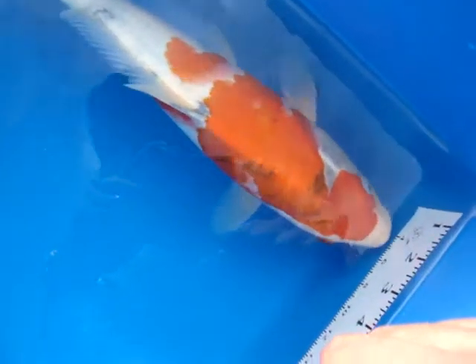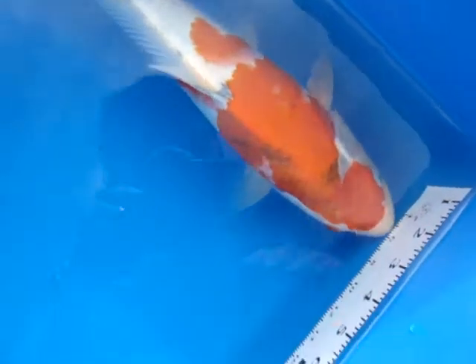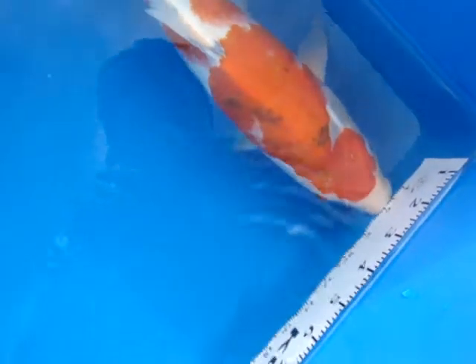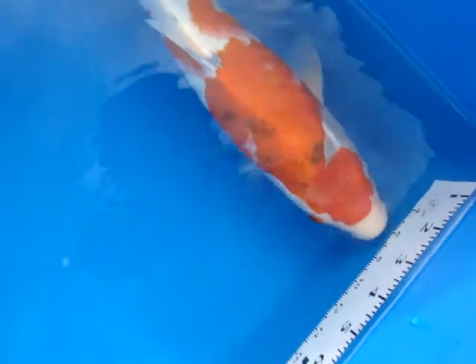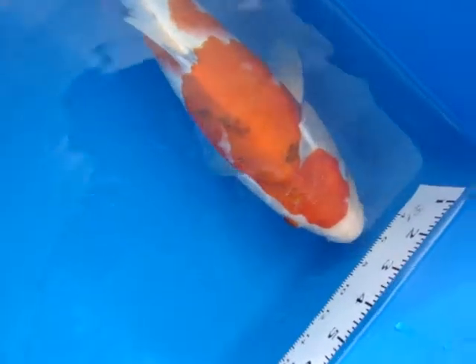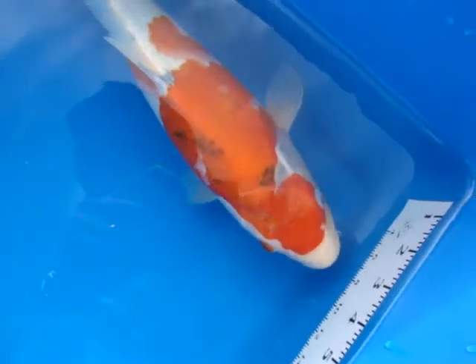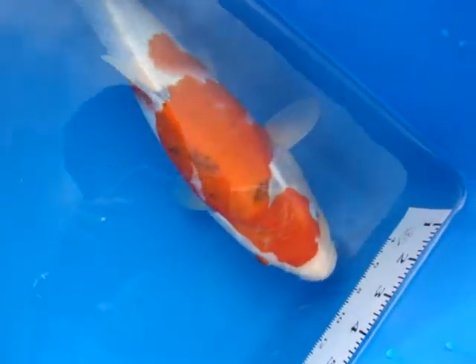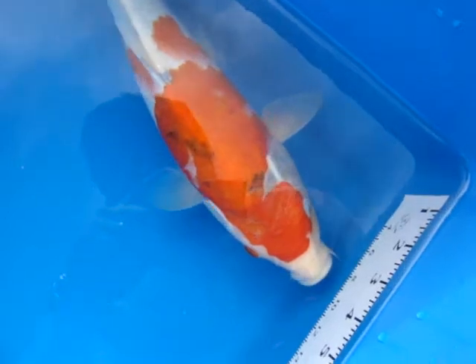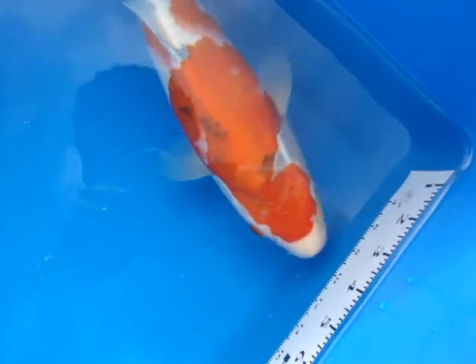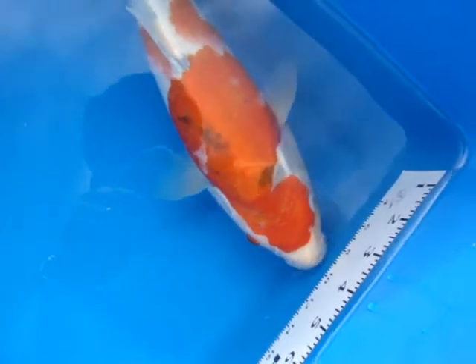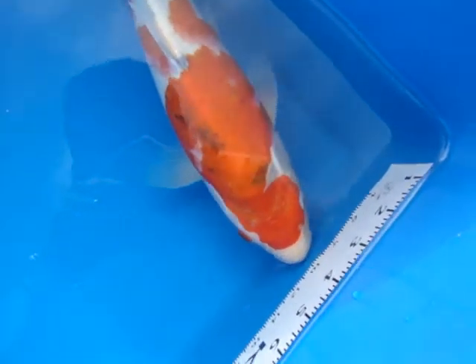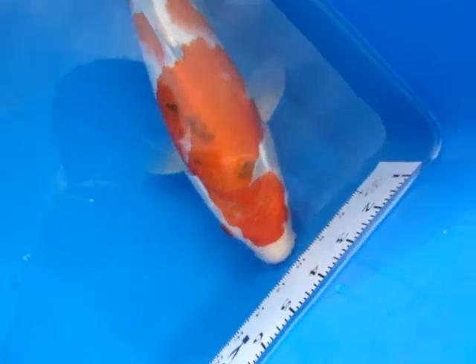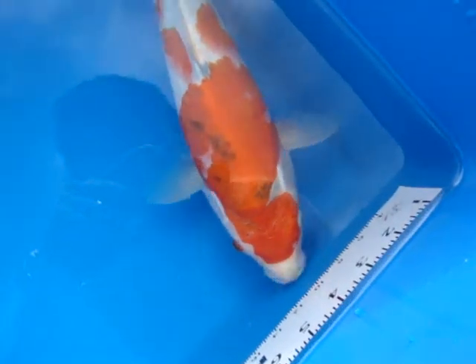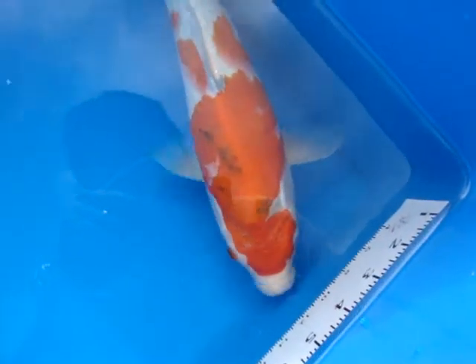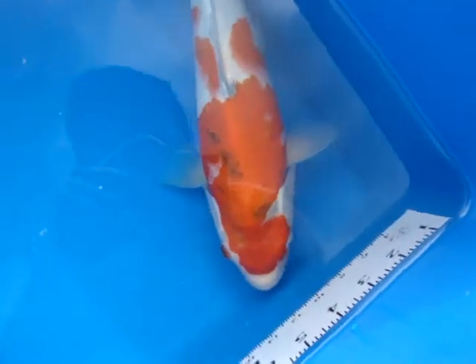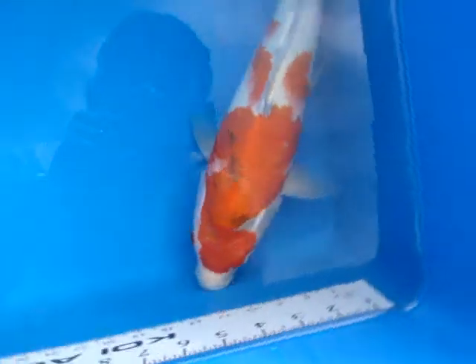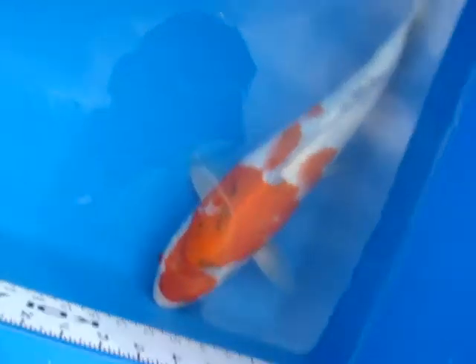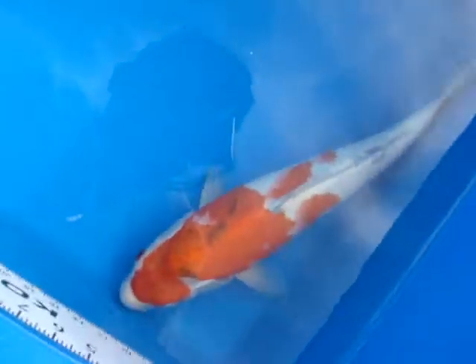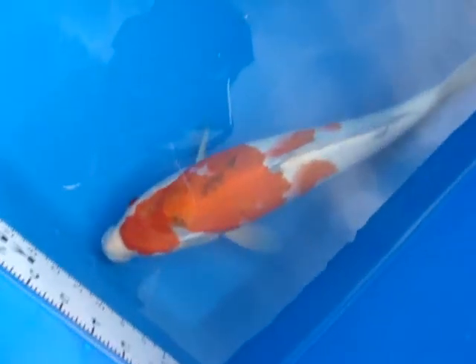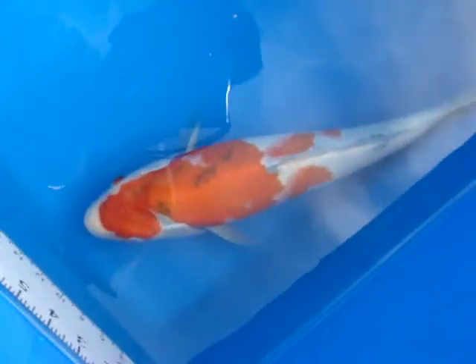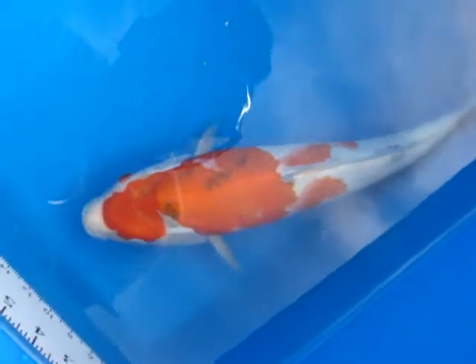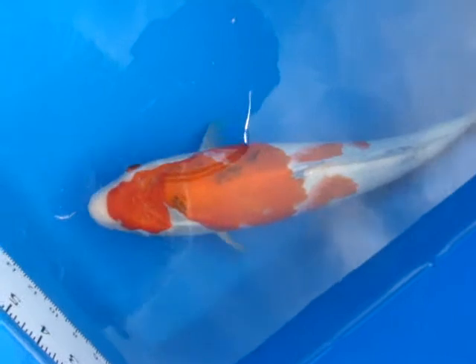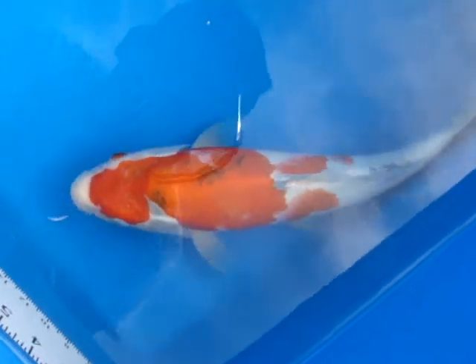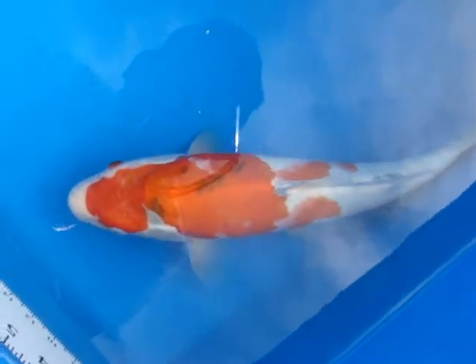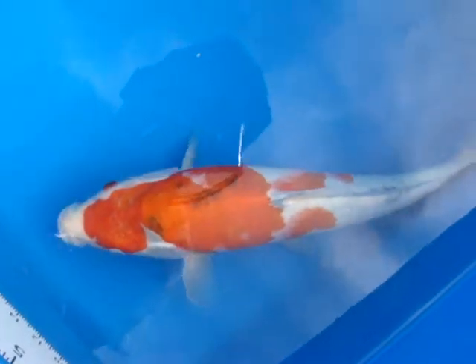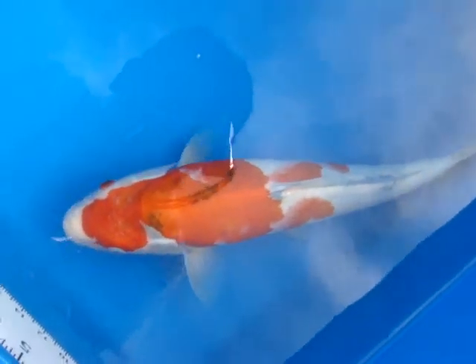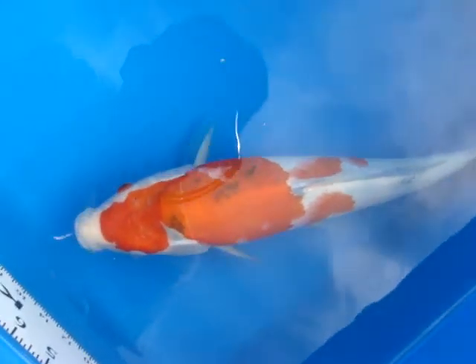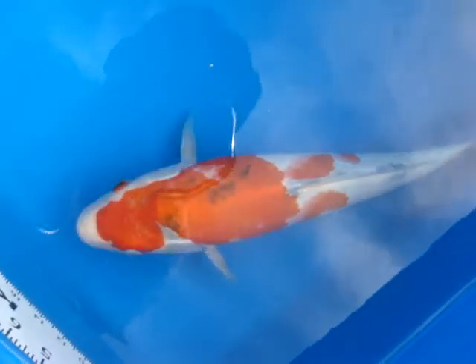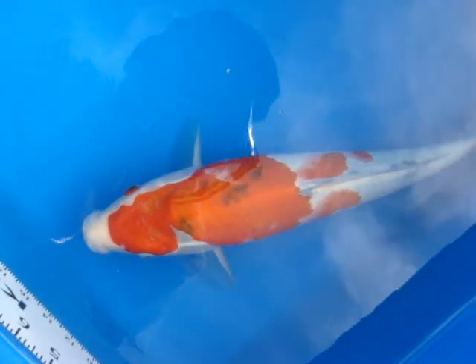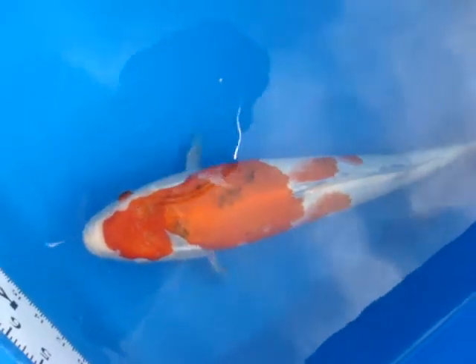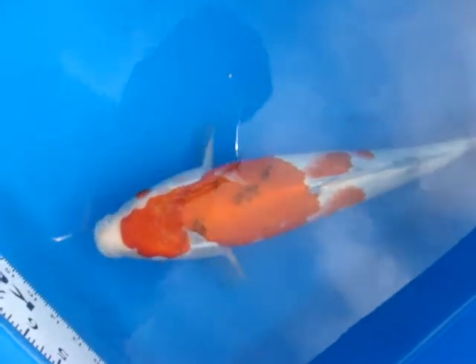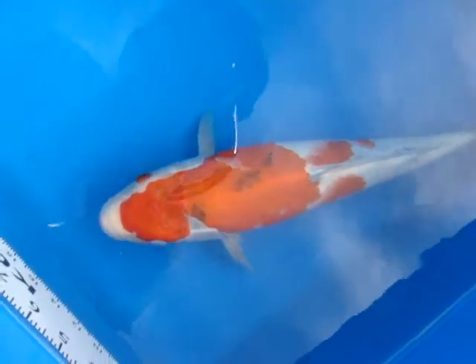Beni is not what I expected. It's a little more orangey than what I typically see on my other Dainichi in my pond. It's only a tosai.